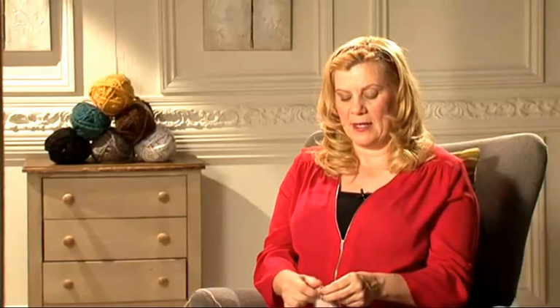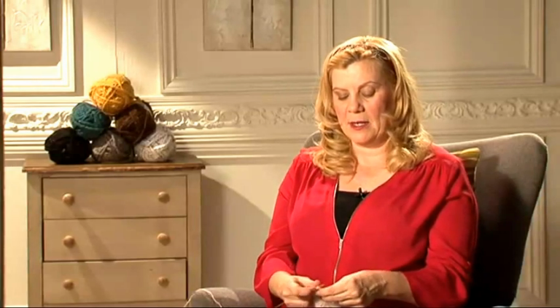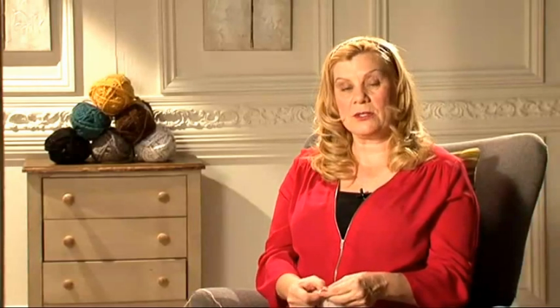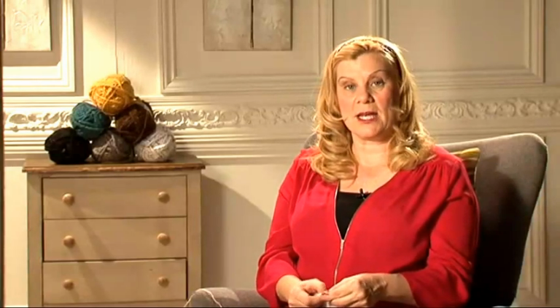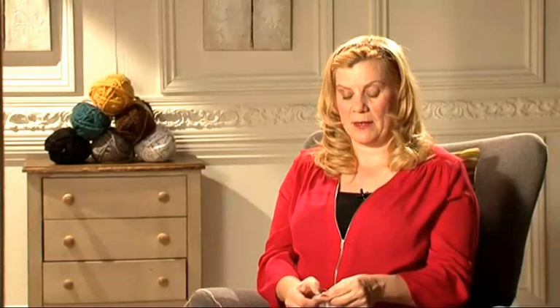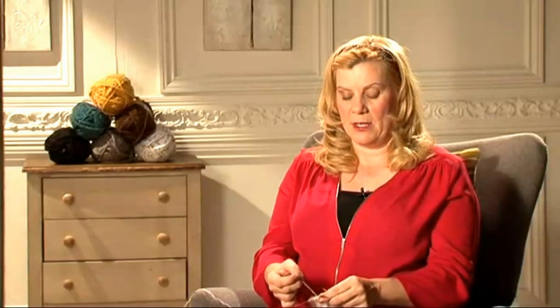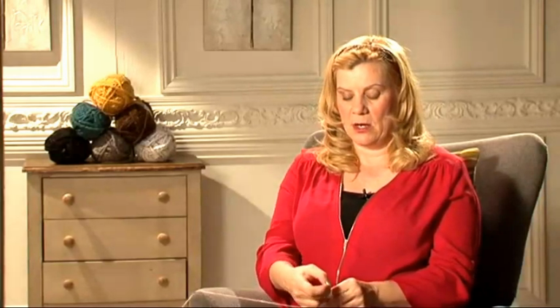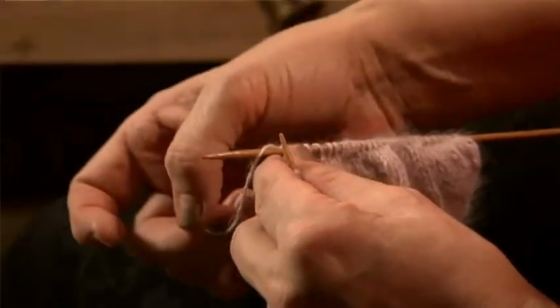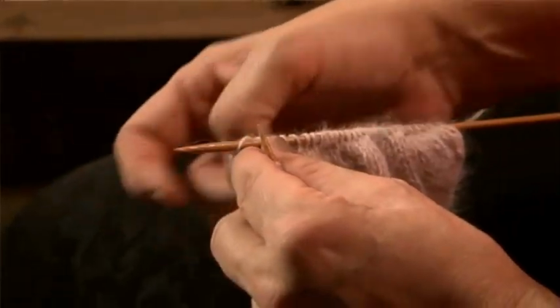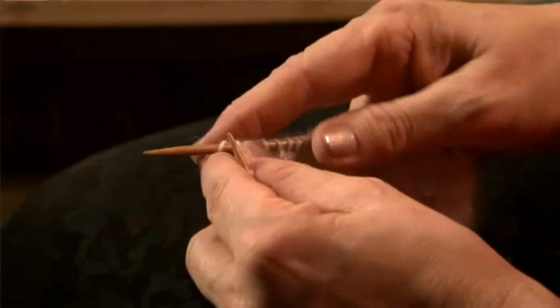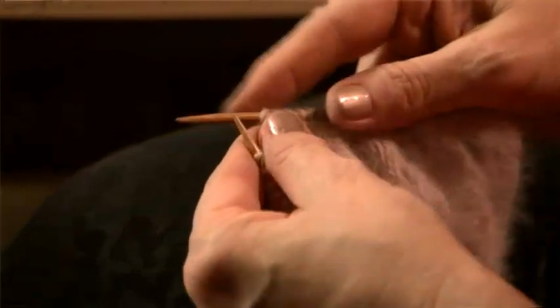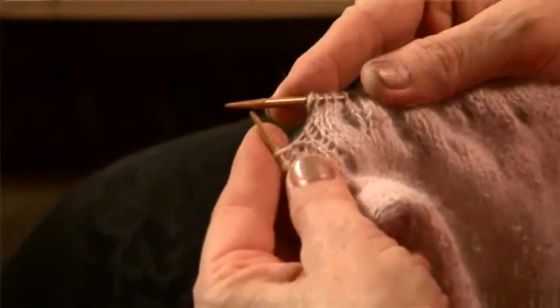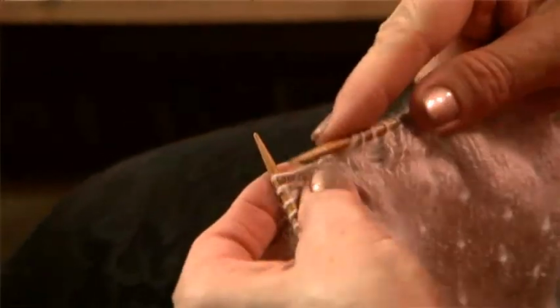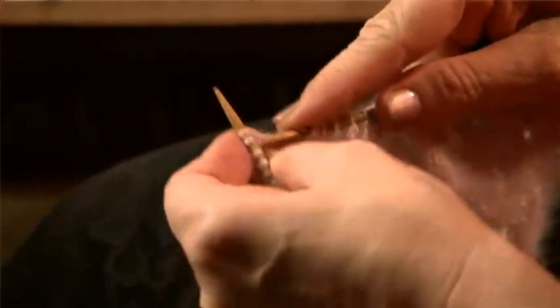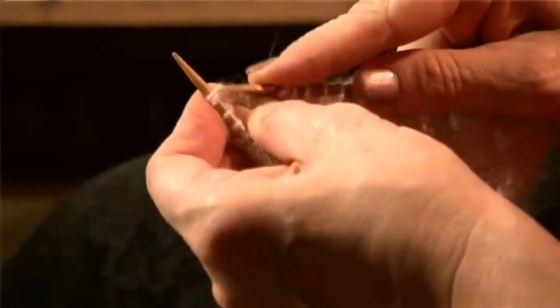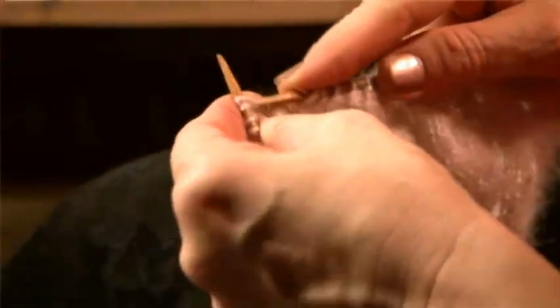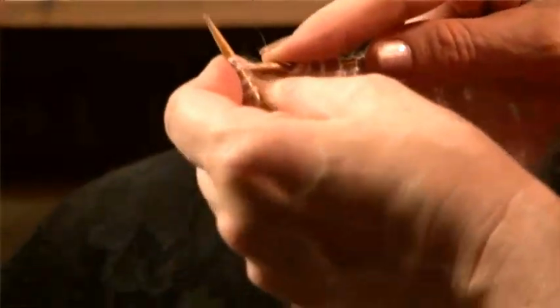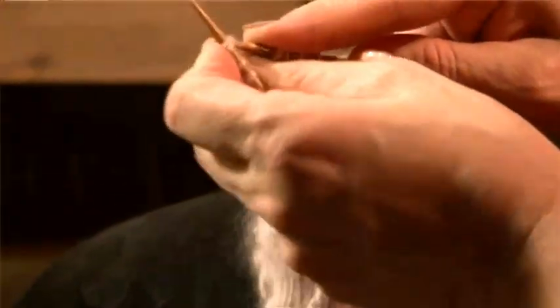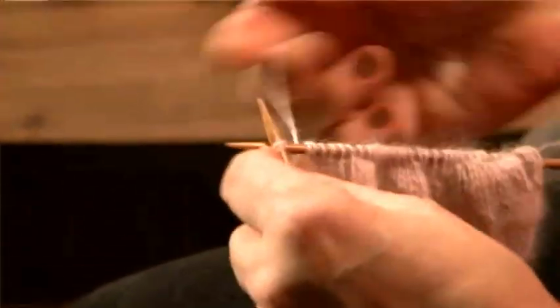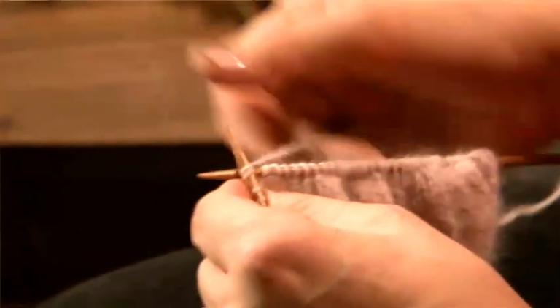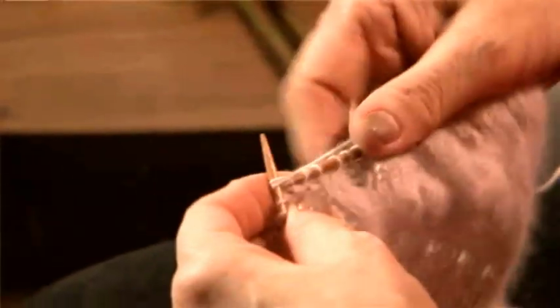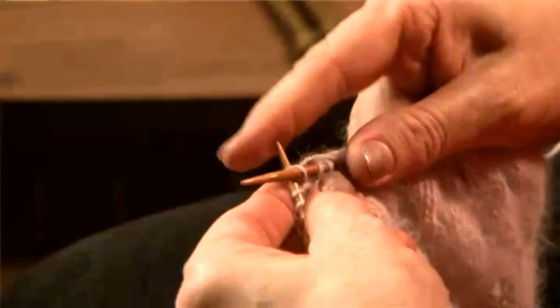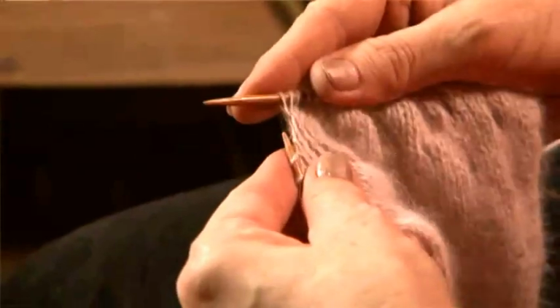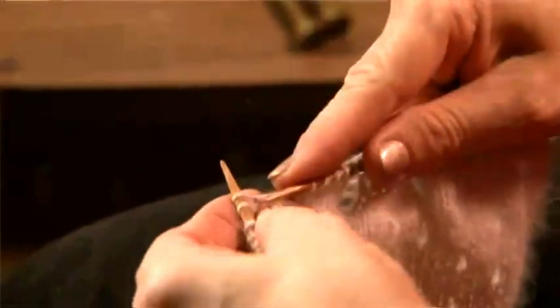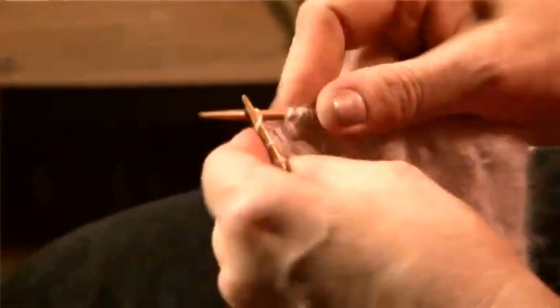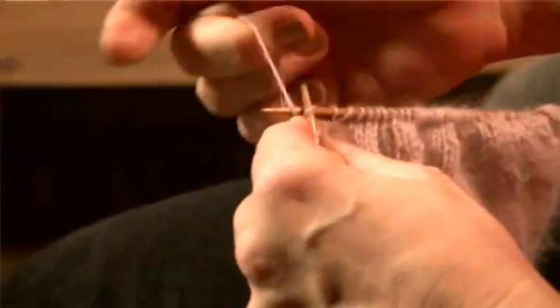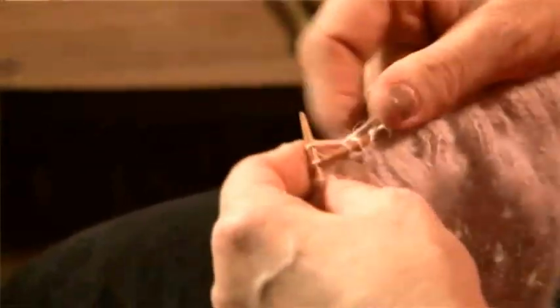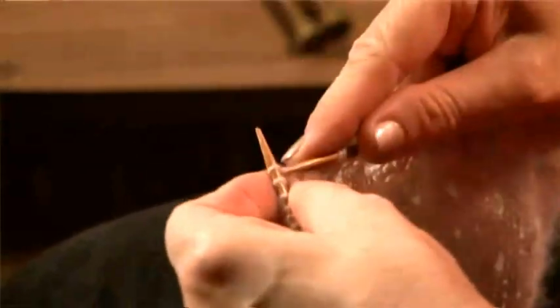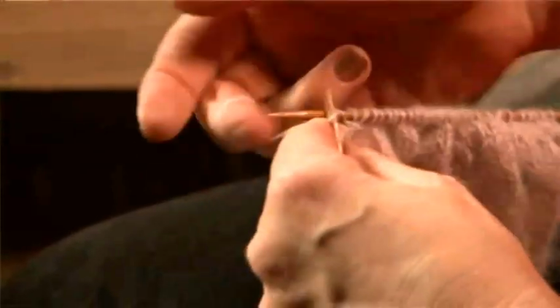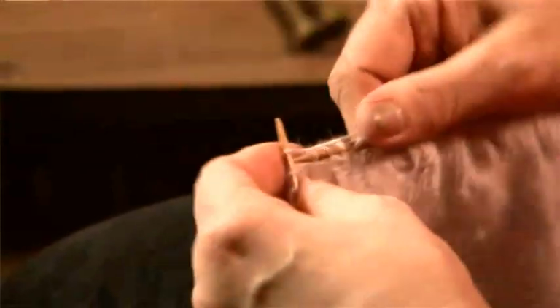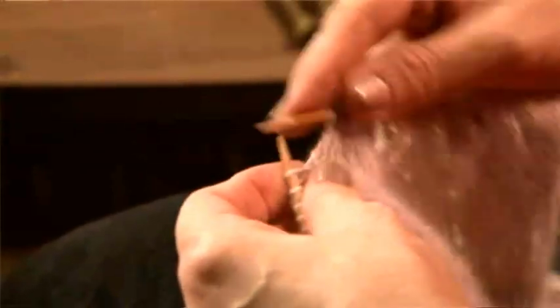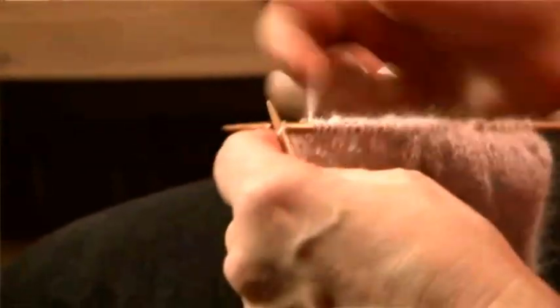And I'm going to do the same again. Yarn around the needle to make the stitch. Knit two together to decrease the stitch. Knit six stitches to my next space.